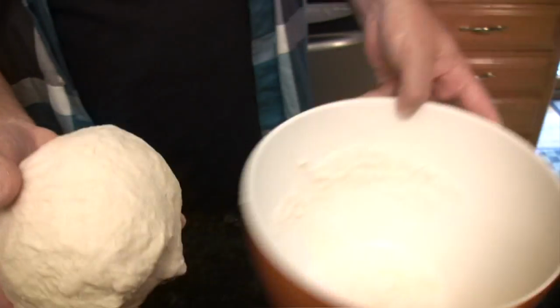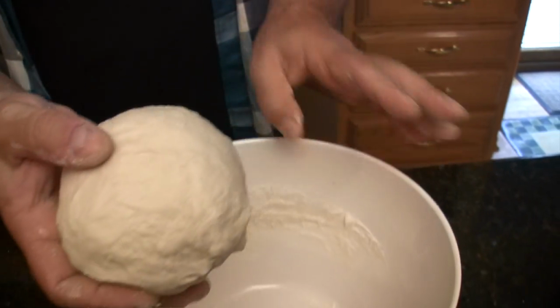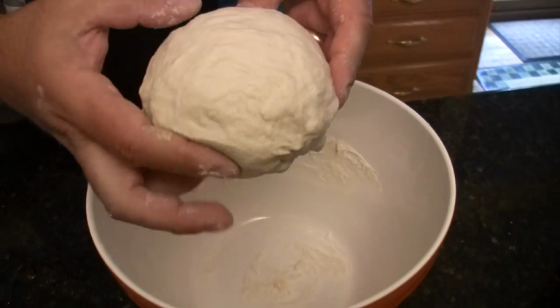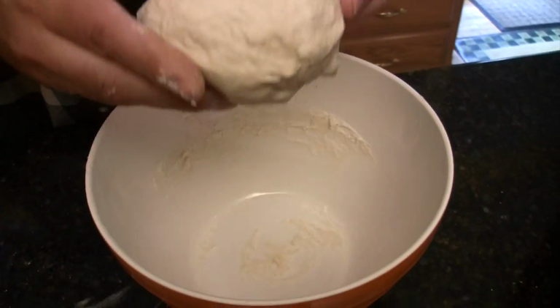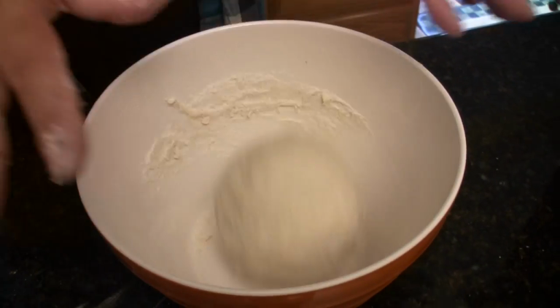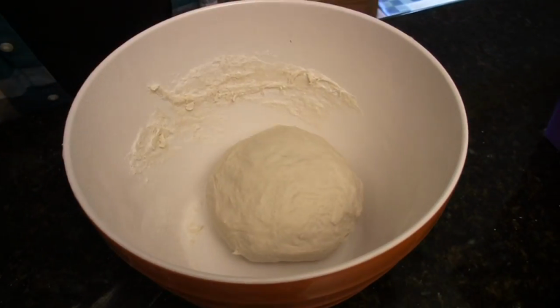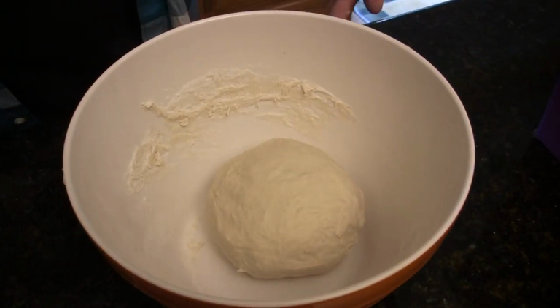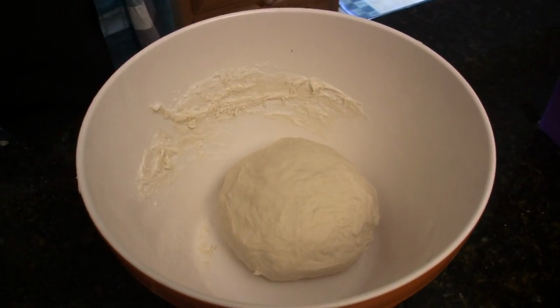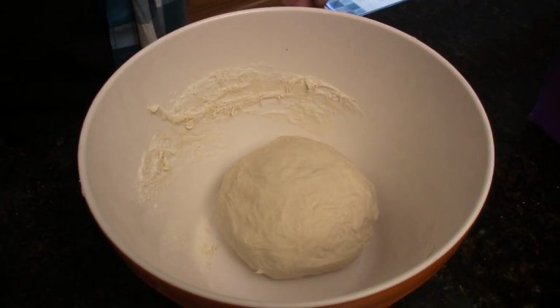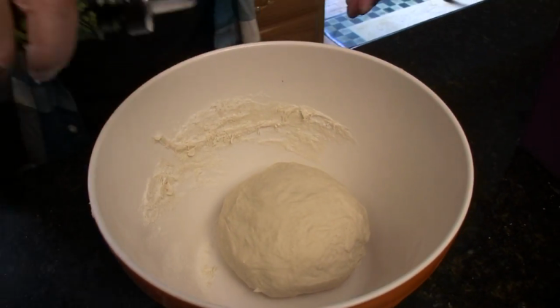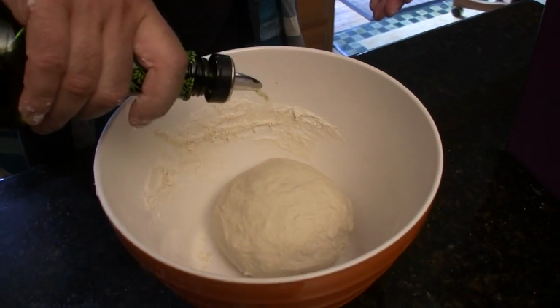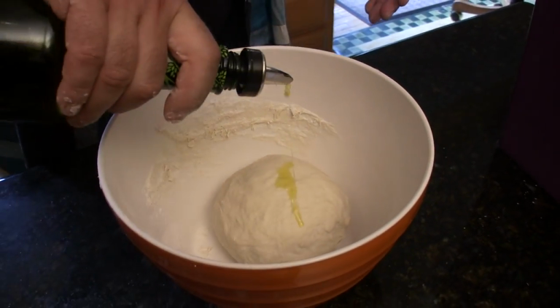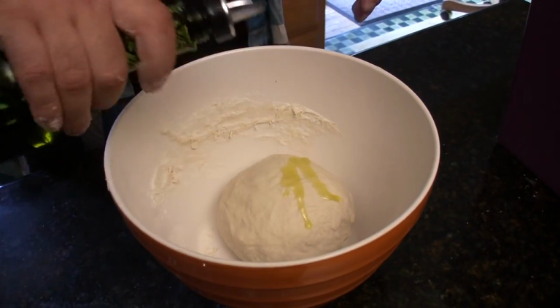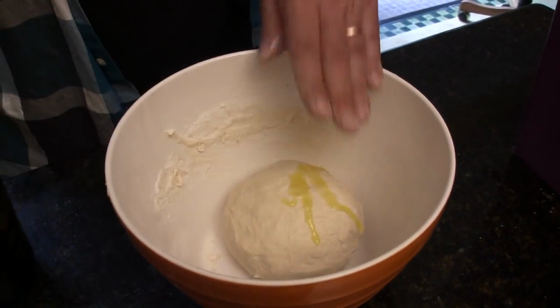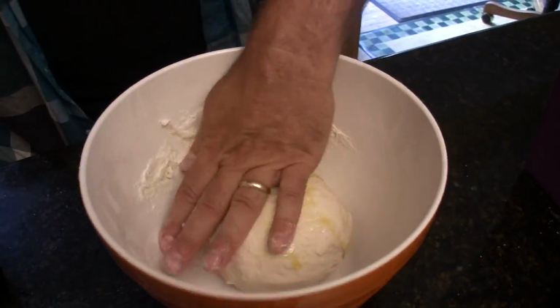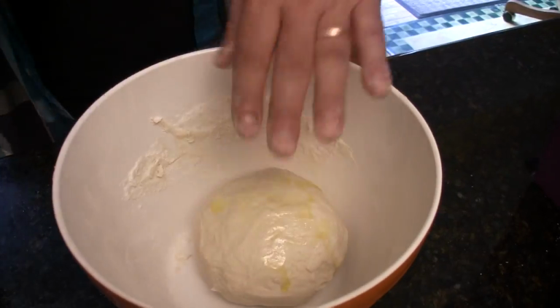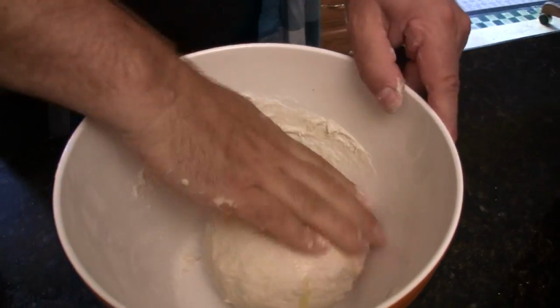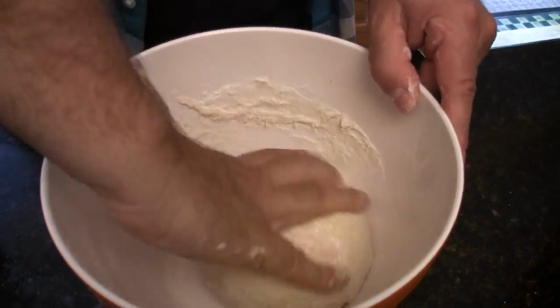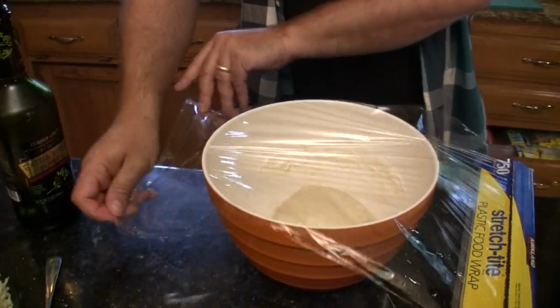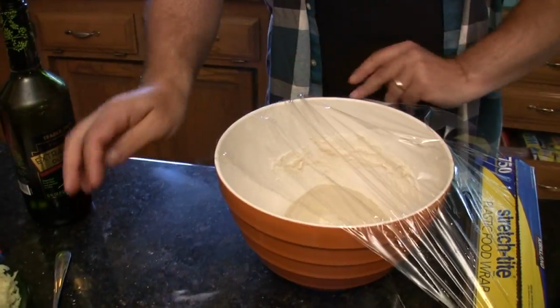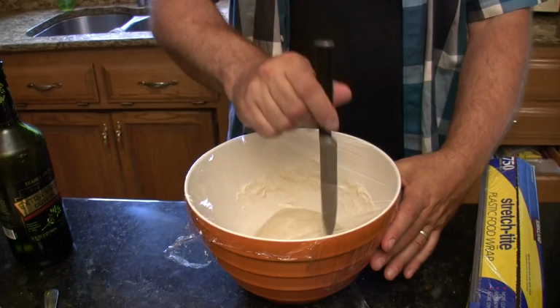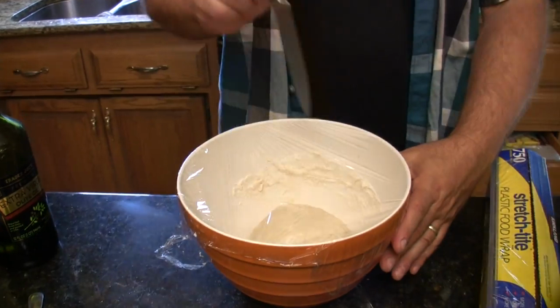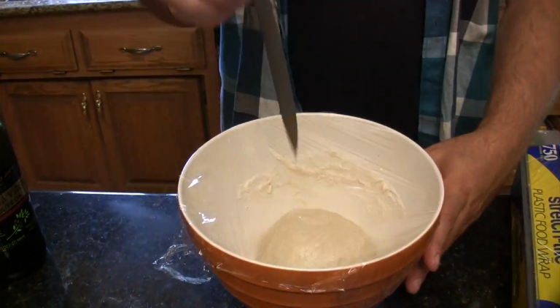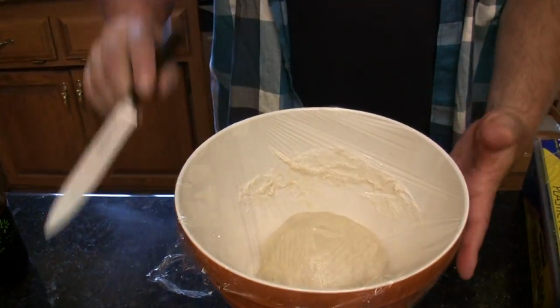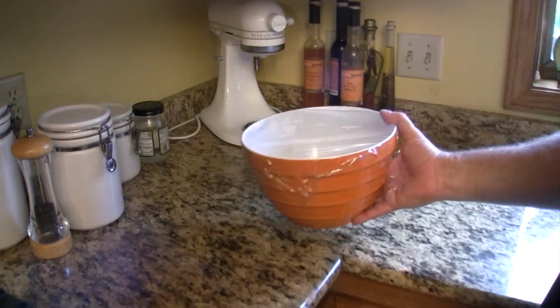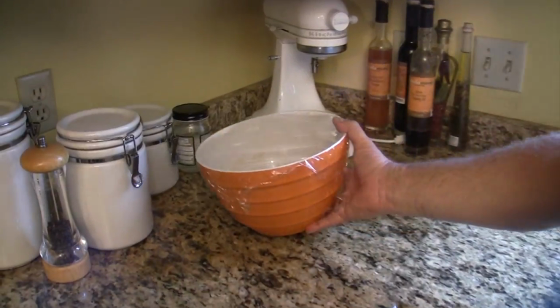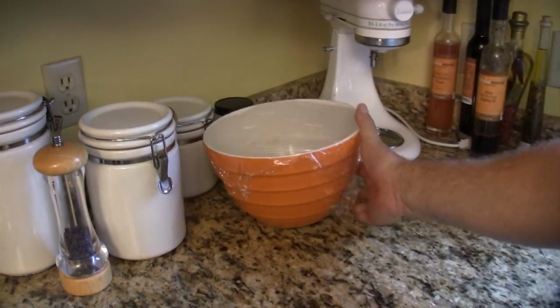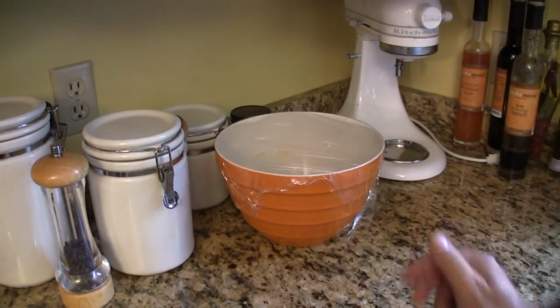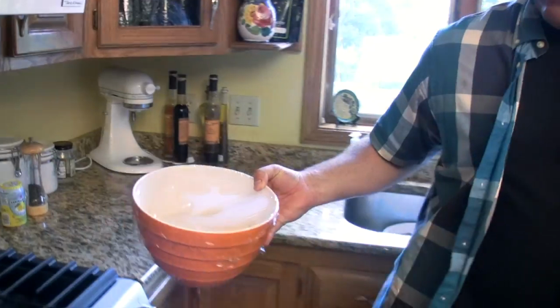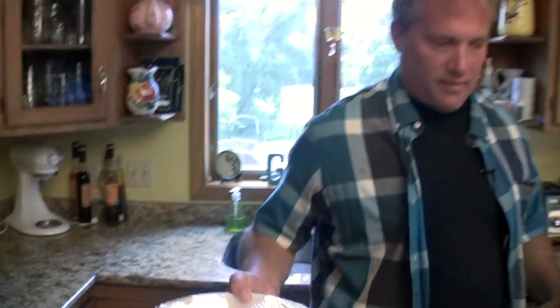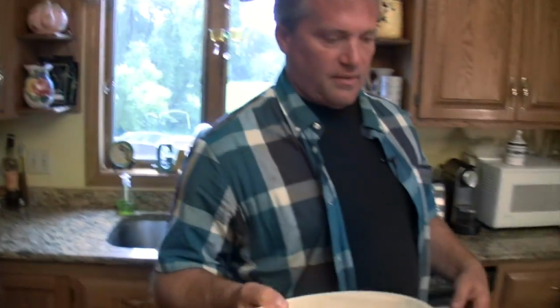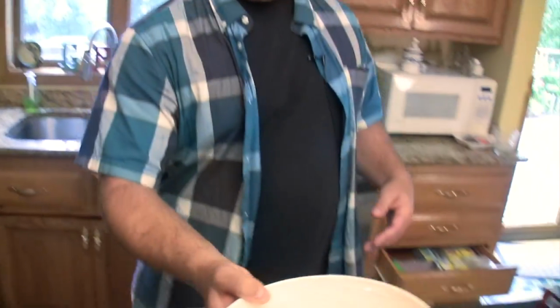After seven minutes, you're going to form that into a ball, put it back into the bowl, coat it with just a little bit of olive oil, cover the bowl with some plastic wrap, poke some holes in it, and let it sit for 30 minutes. It should rise and double in size.